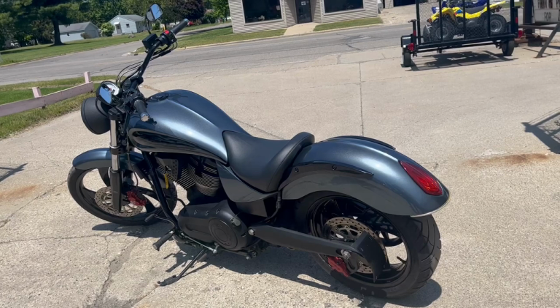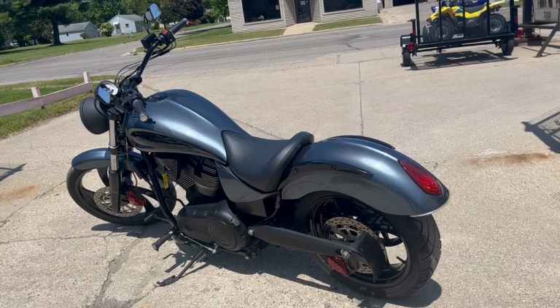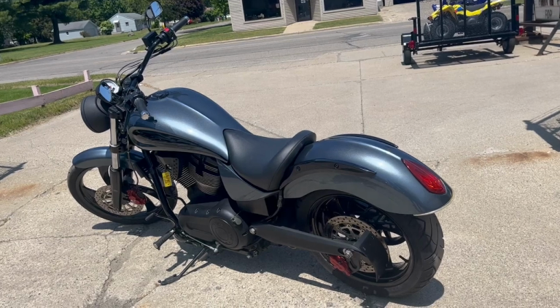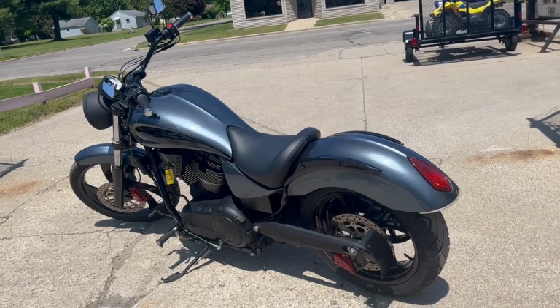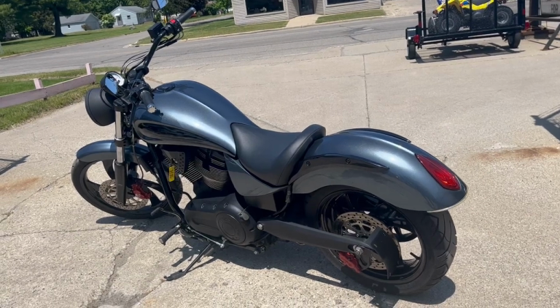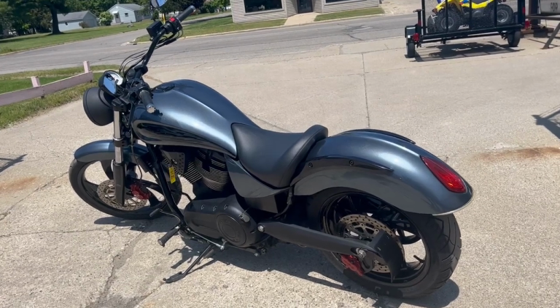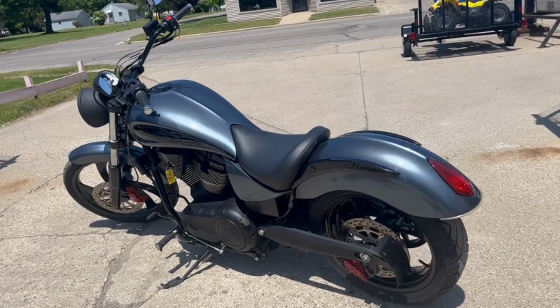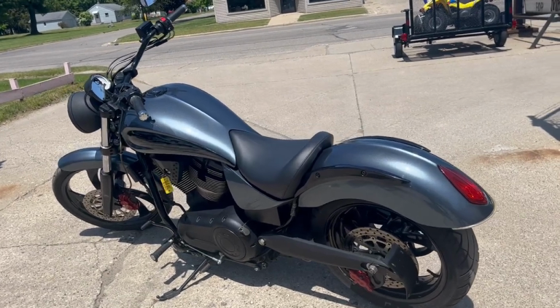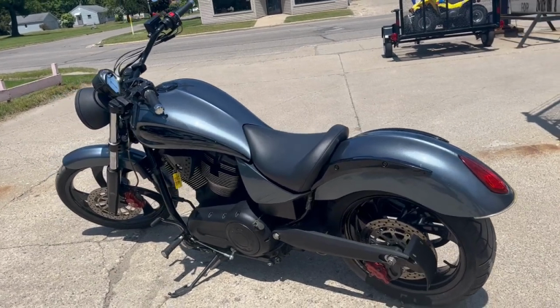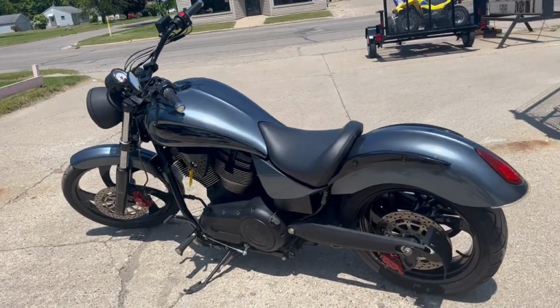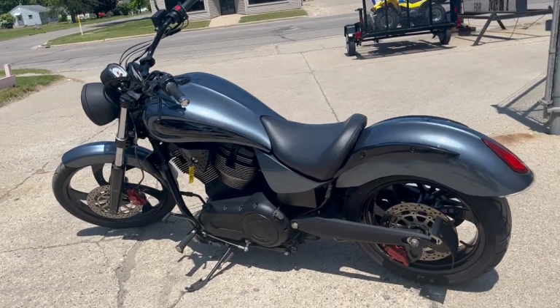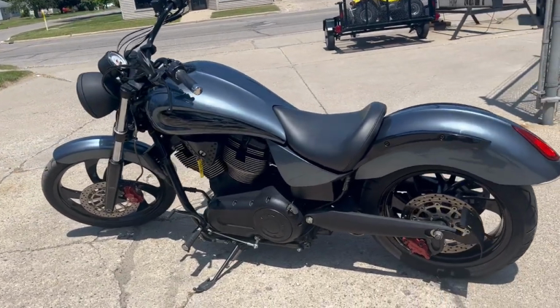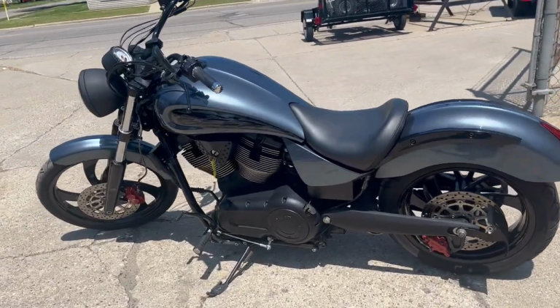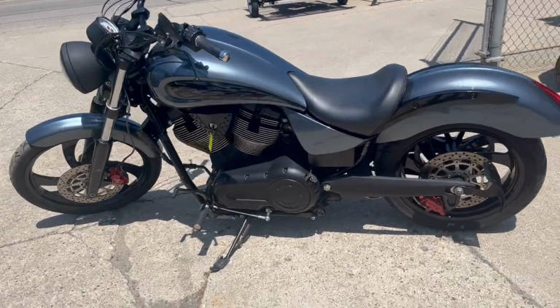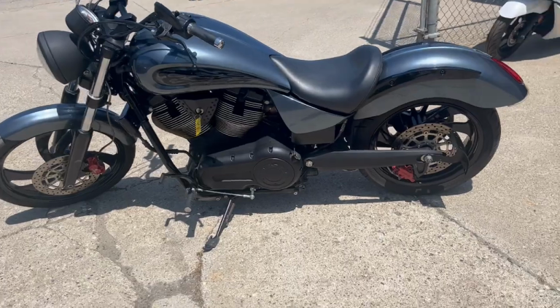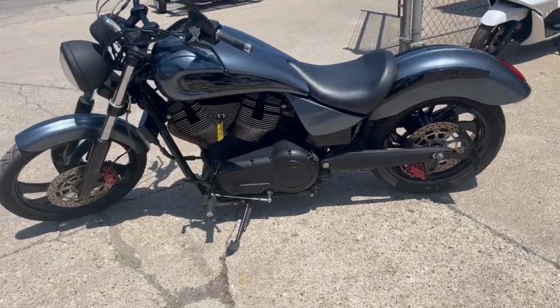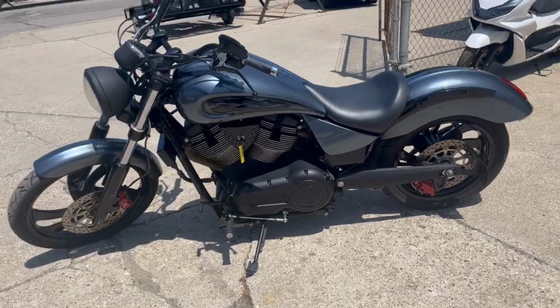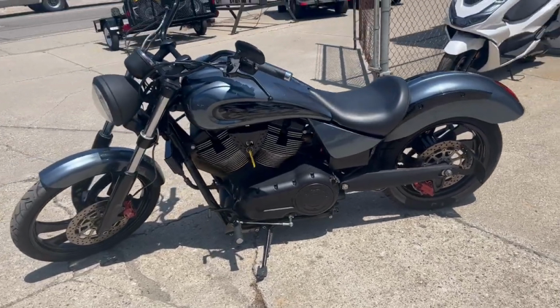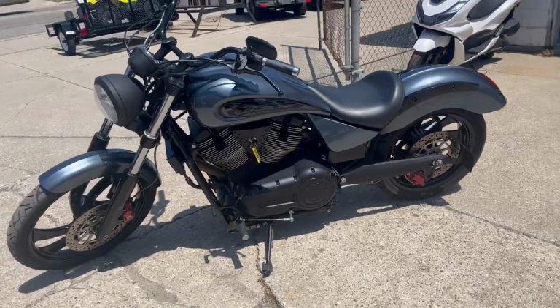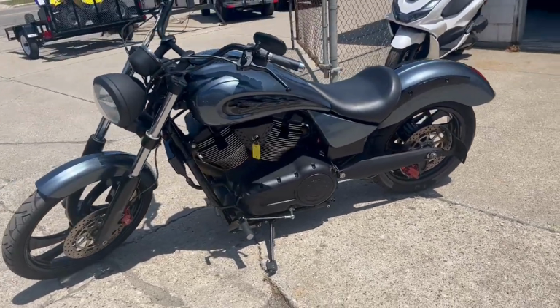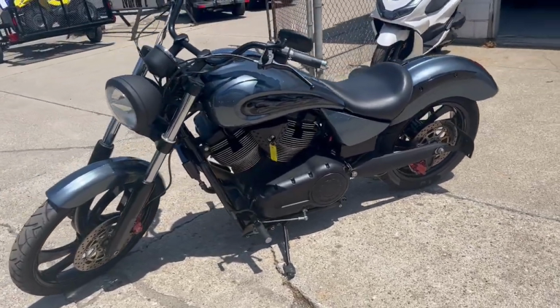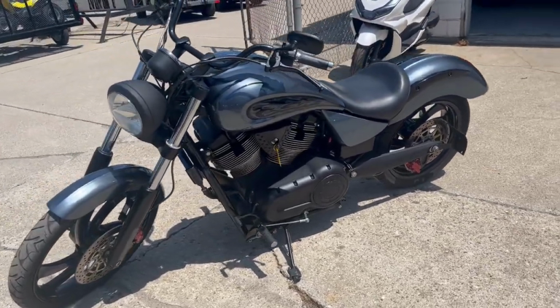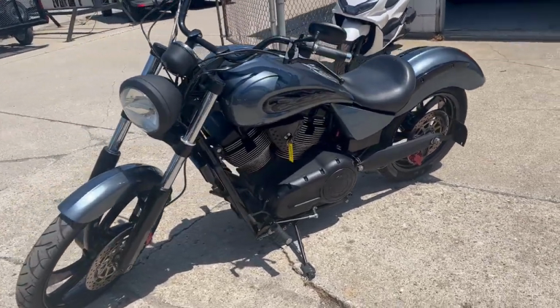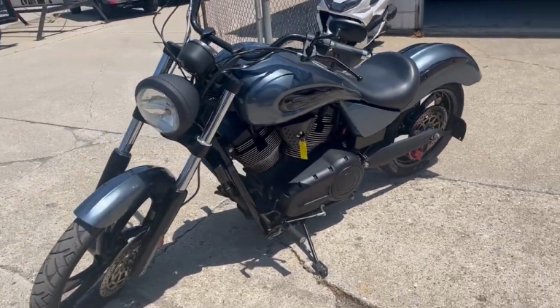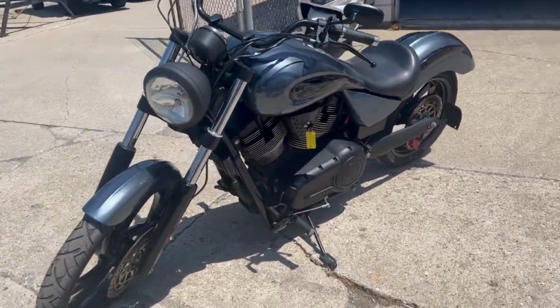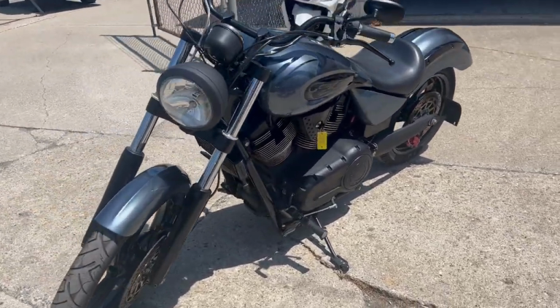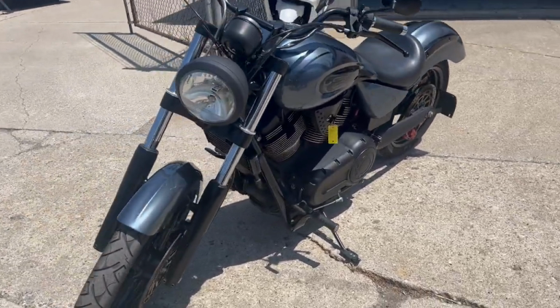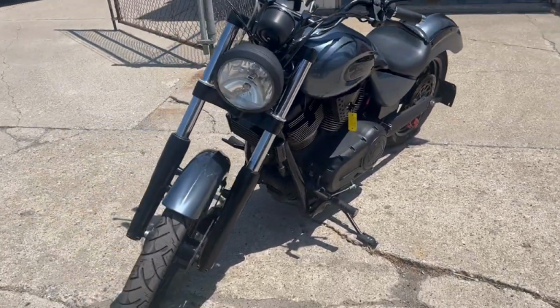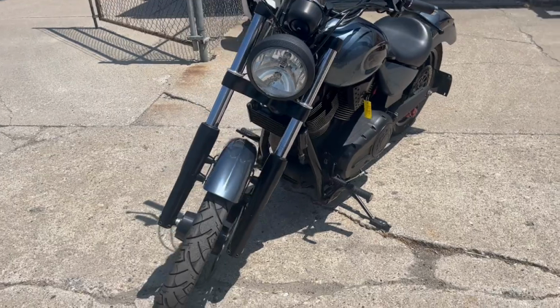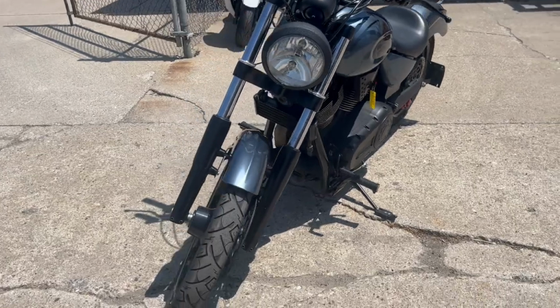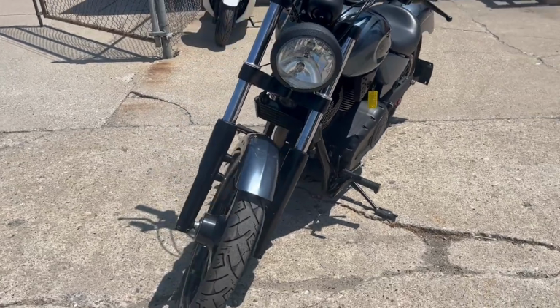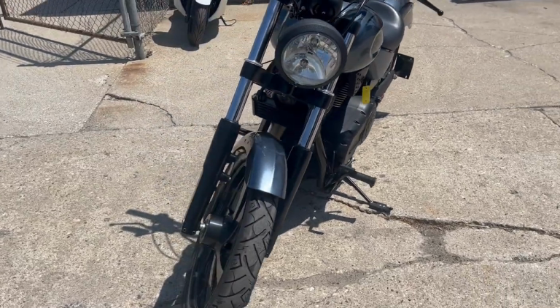Hey guys, it's Approval Power Sports doing some videos on the used bikes we just got in. This one is a great one — it's a Victory Vegas custom paint job. It's a real sharp bike, this thing is 10 out of 10.